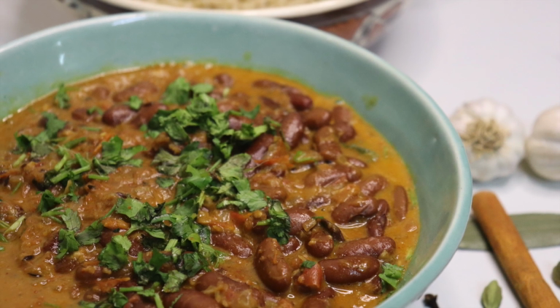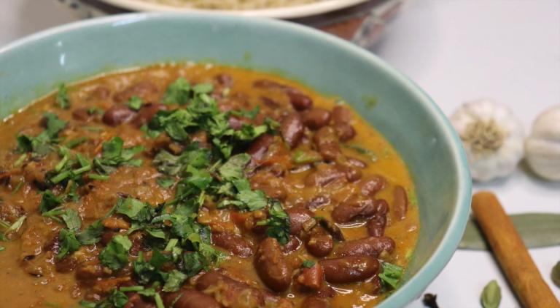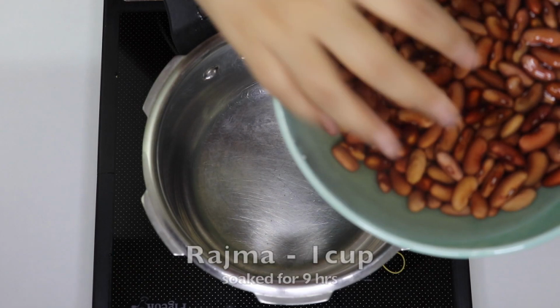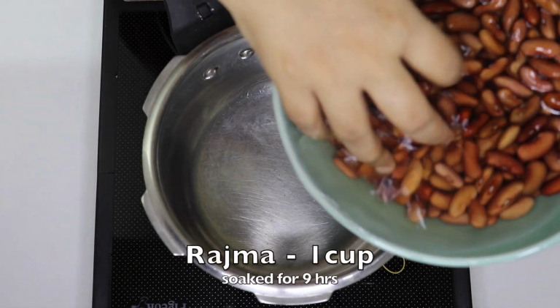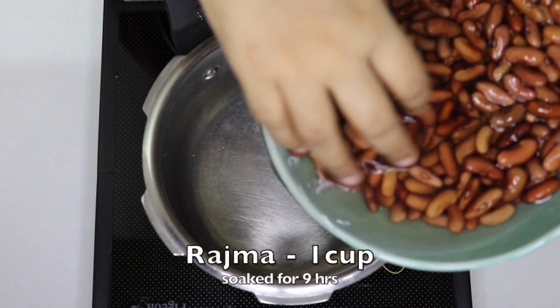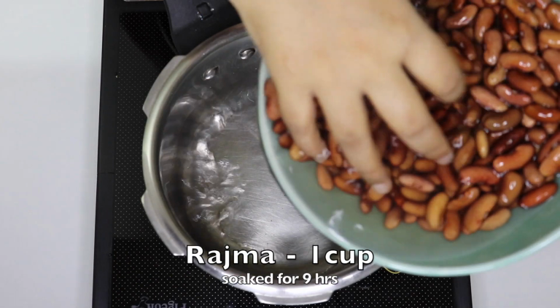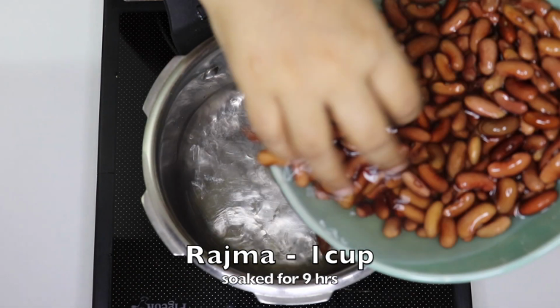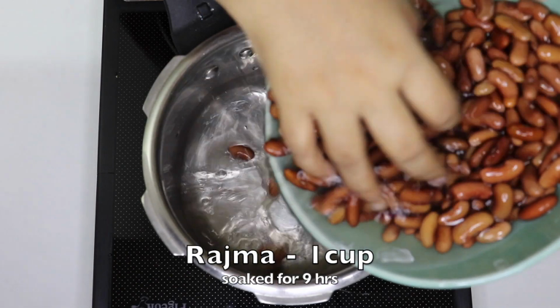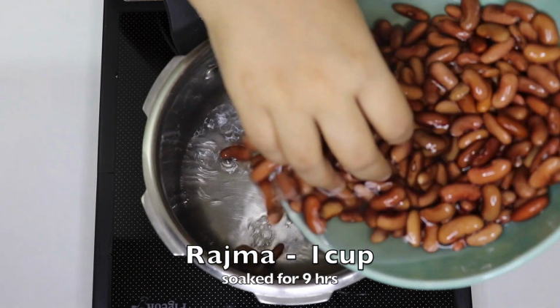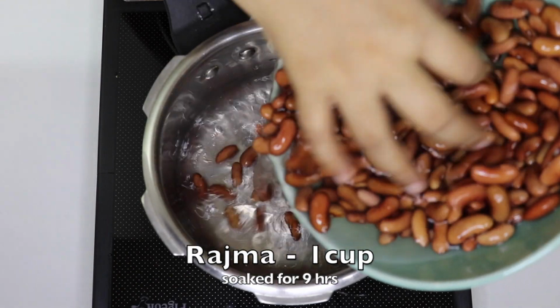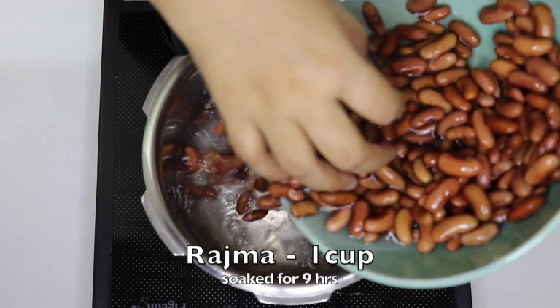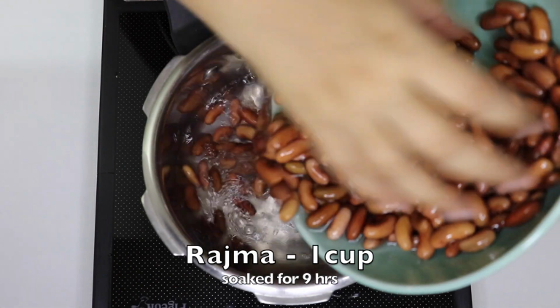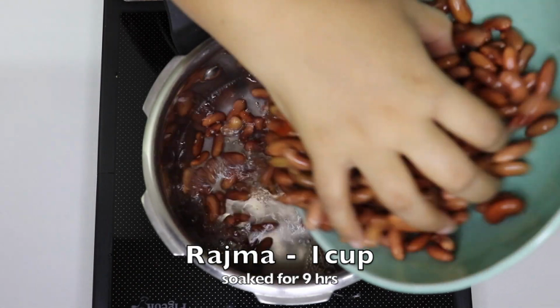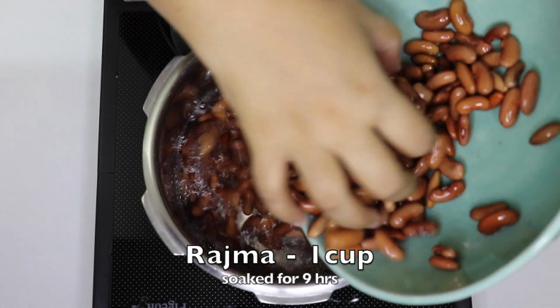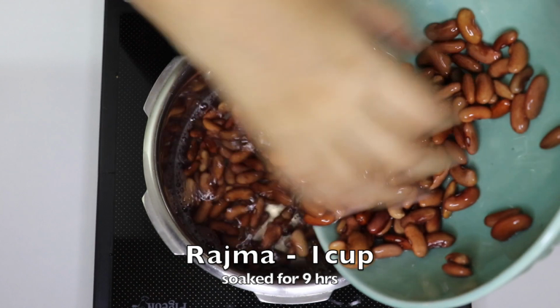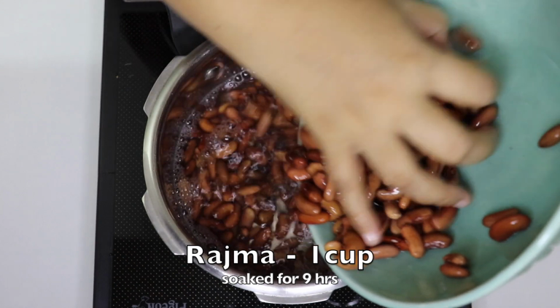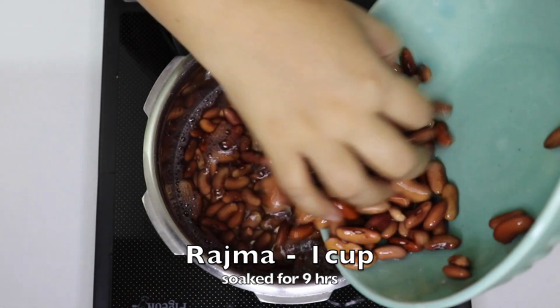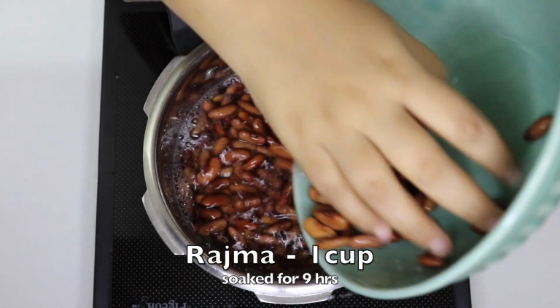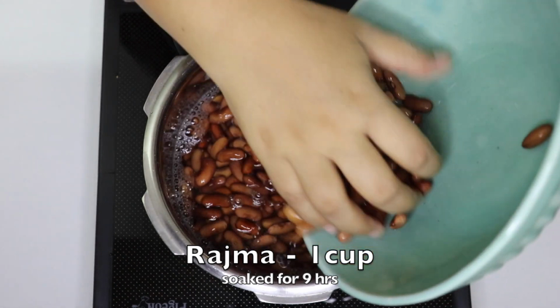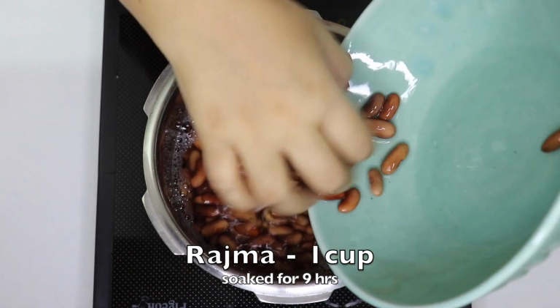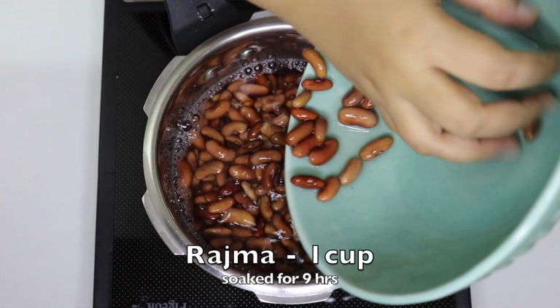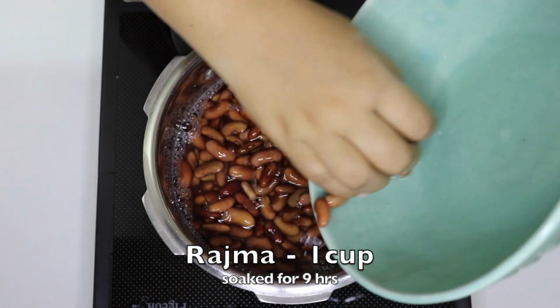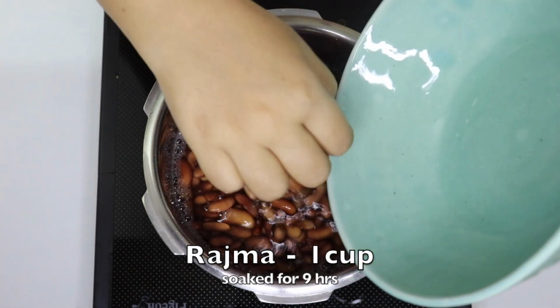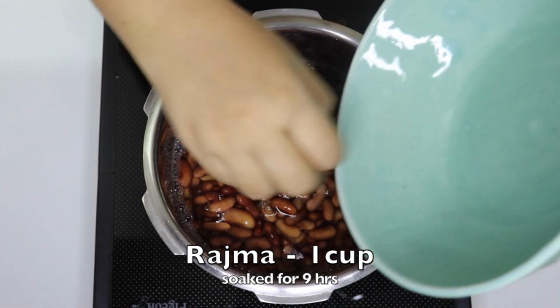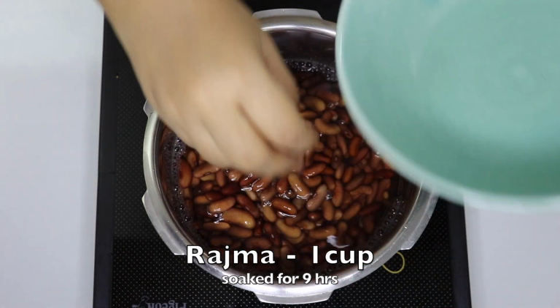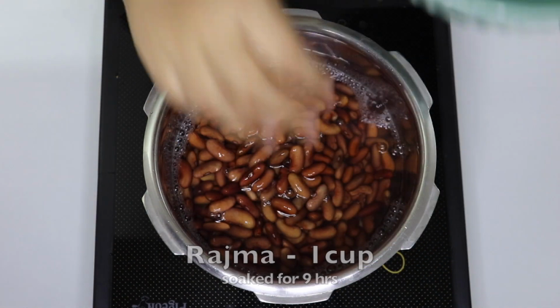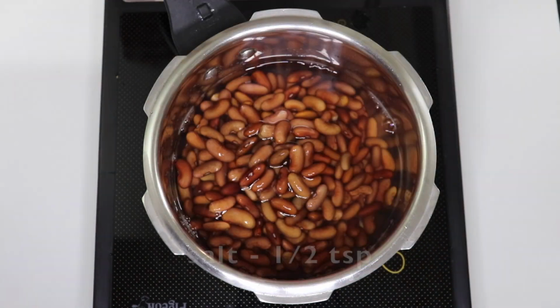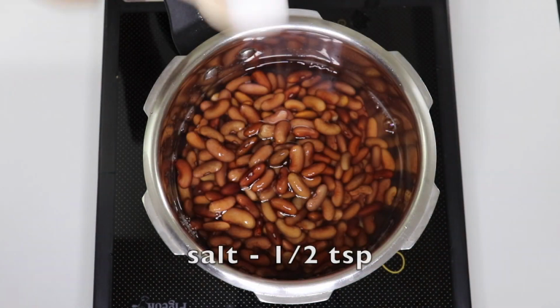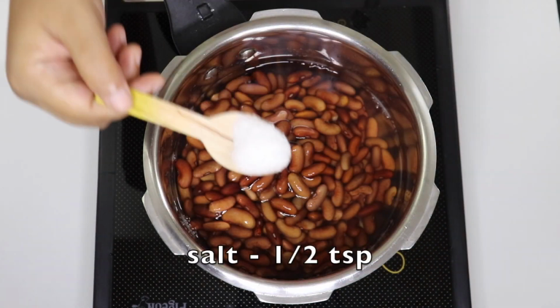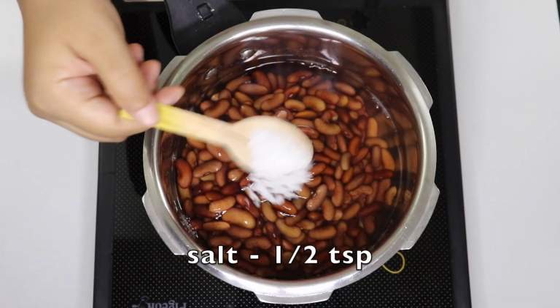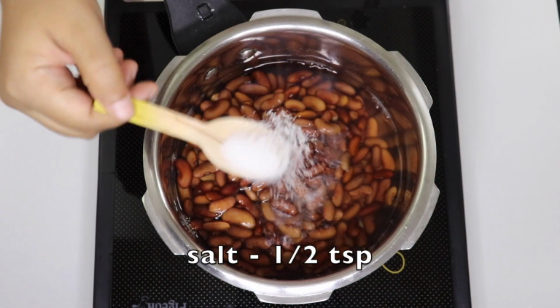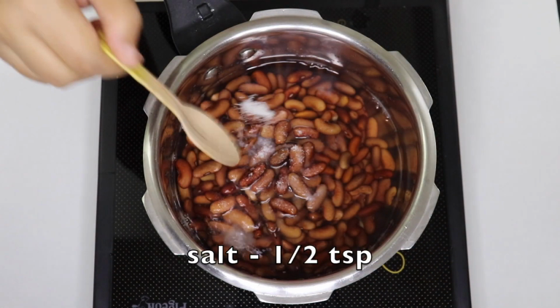Add 1 cup of Rajma in a pressure cooker. Now, add half a teaspoon of spice.